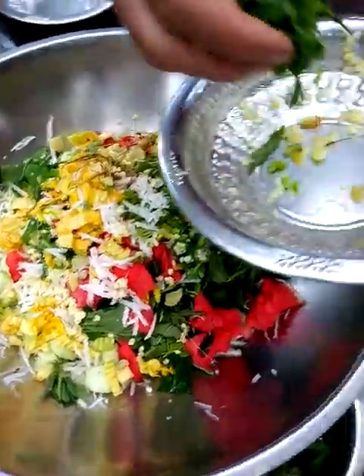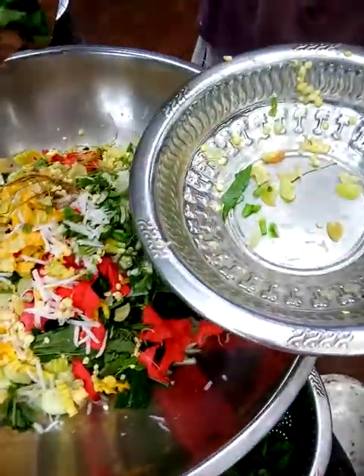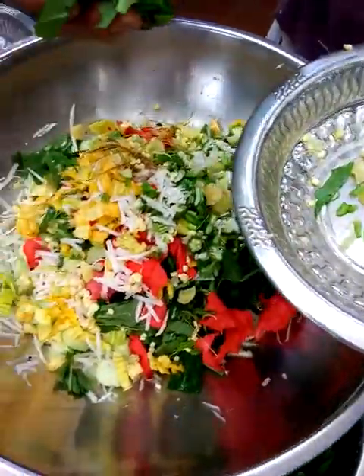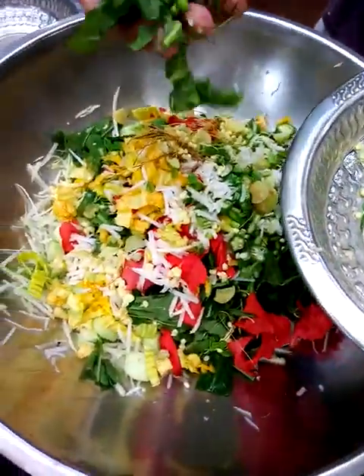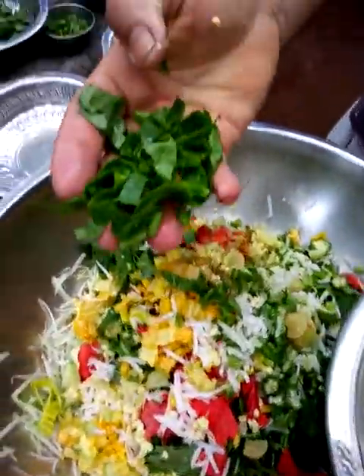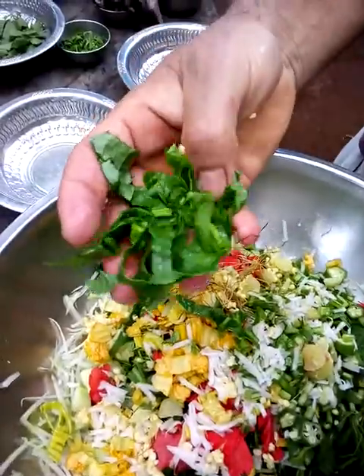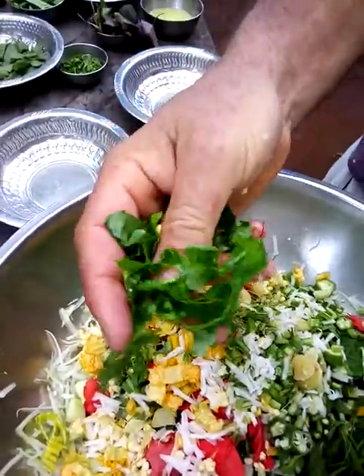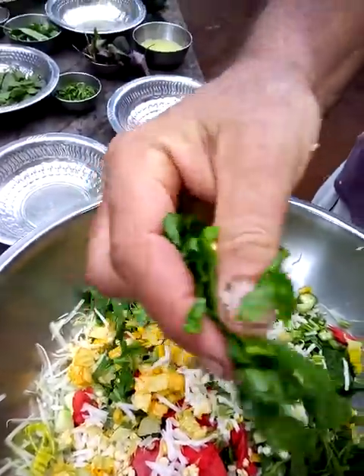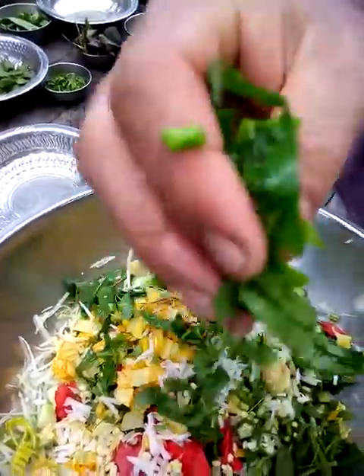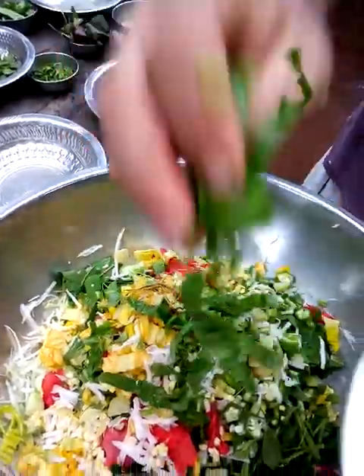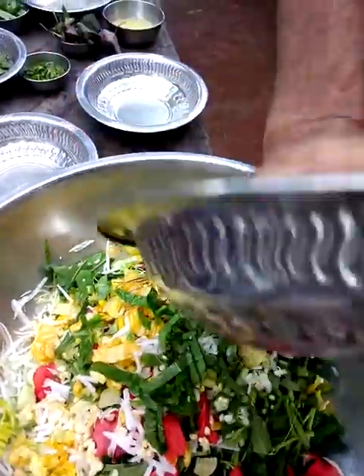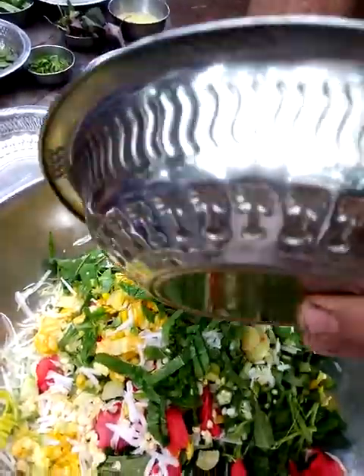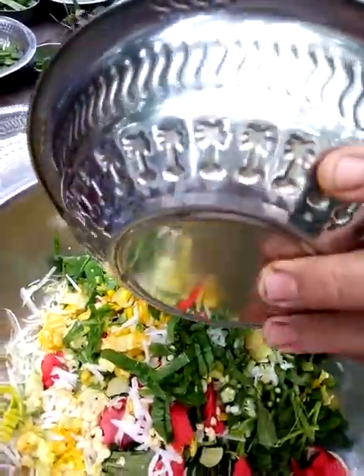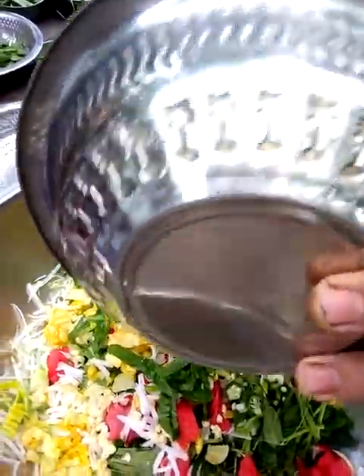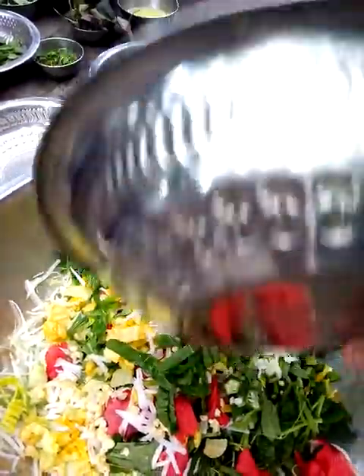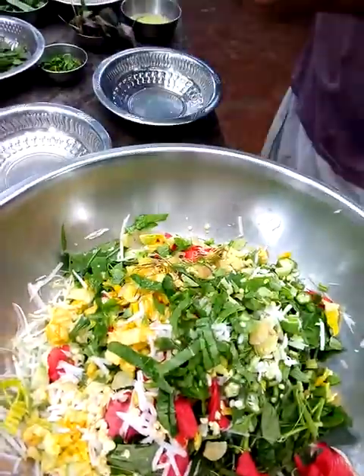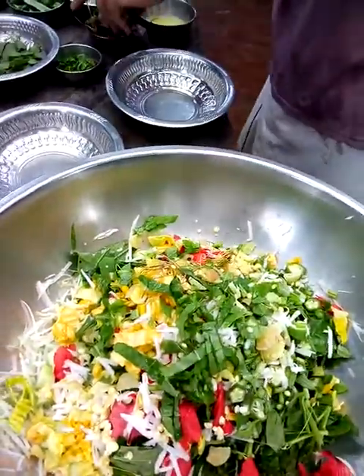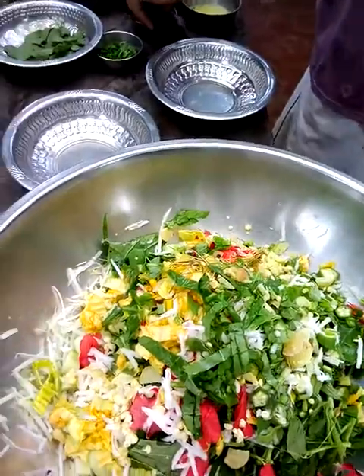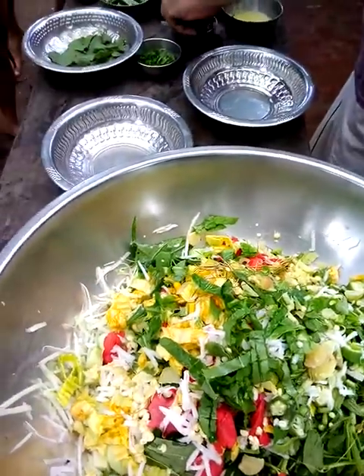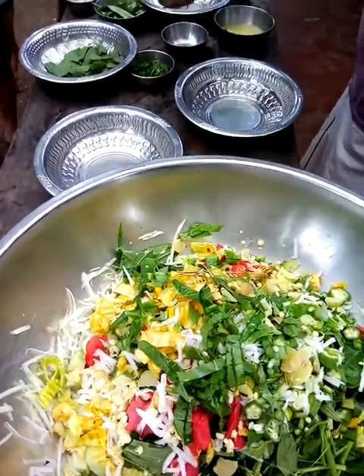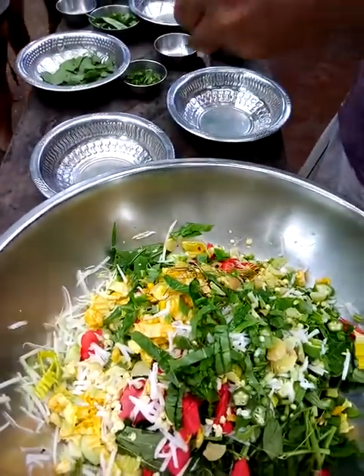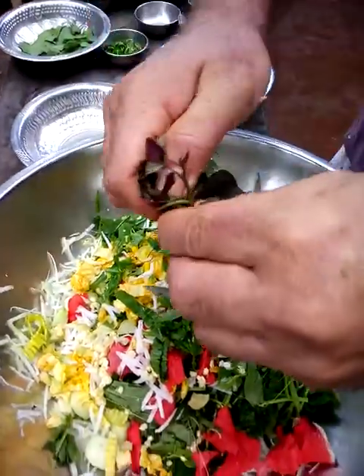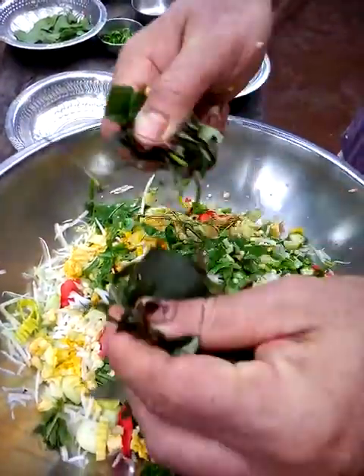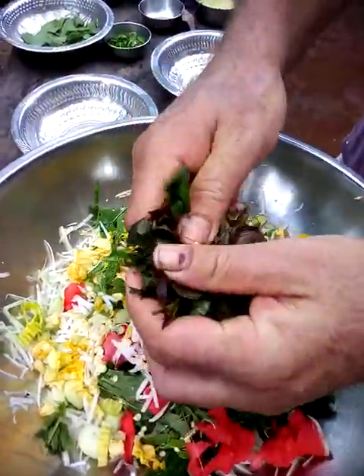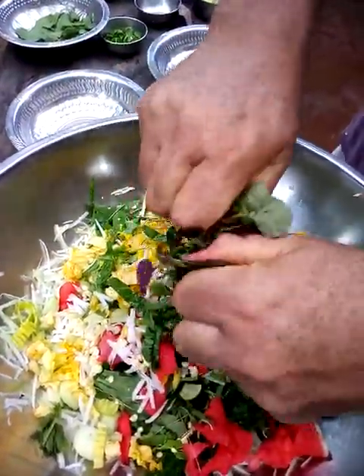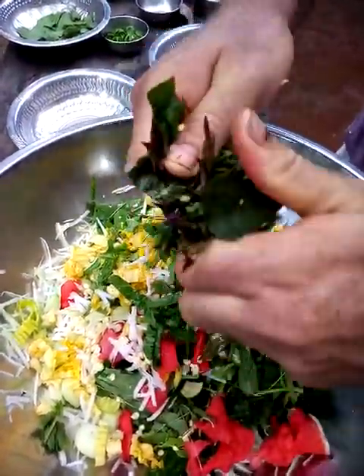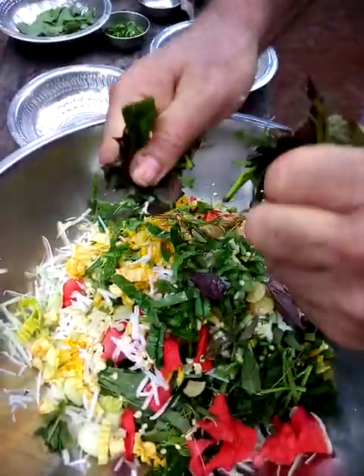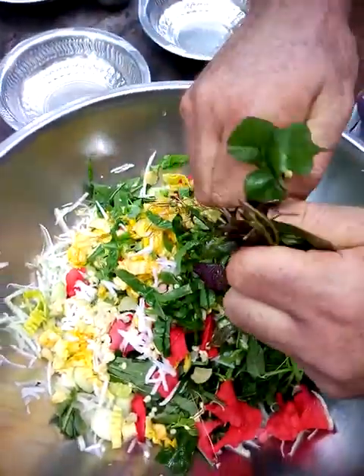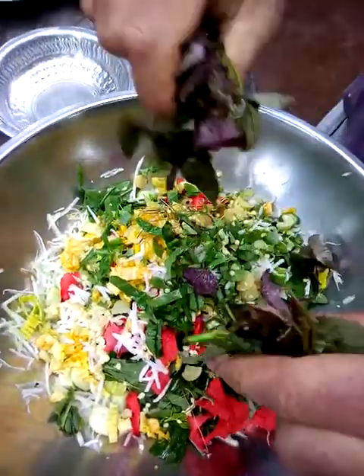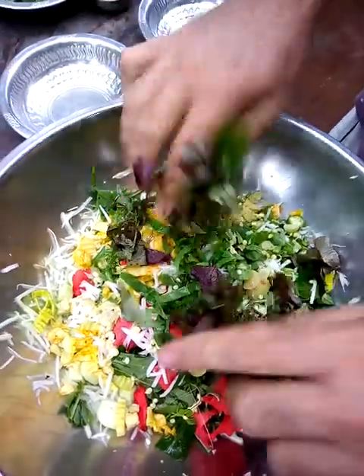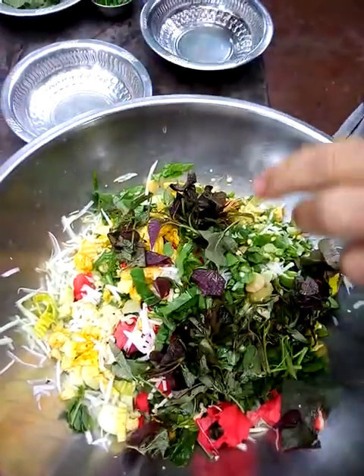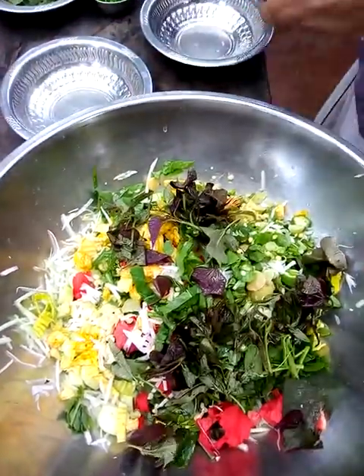A little bit of chopped up amla. And then we have an unknown leaf there — I just don't know what it is, but it was only from what we harvested. Then we've got the sweet potato leaves. They go in there — very delicious, high in protein, and they go nice in the salad.